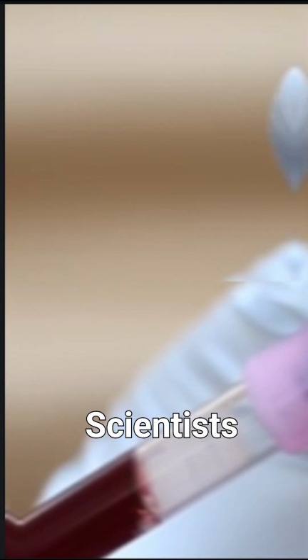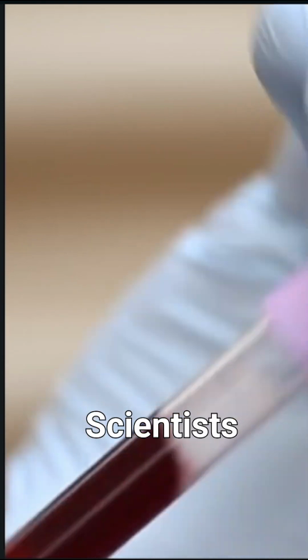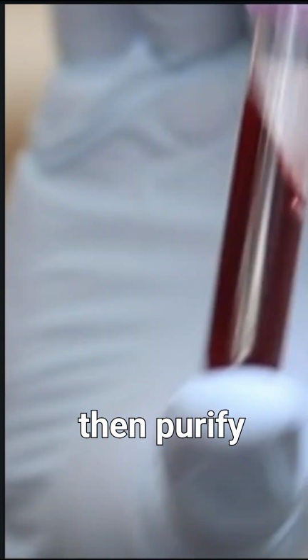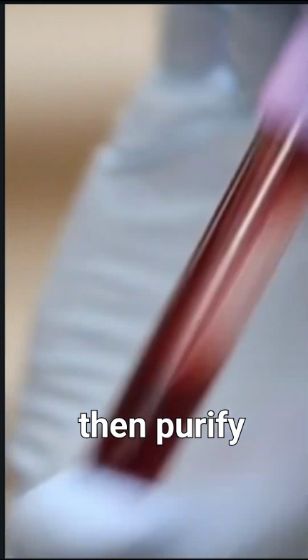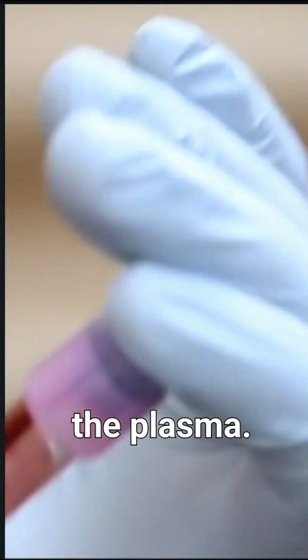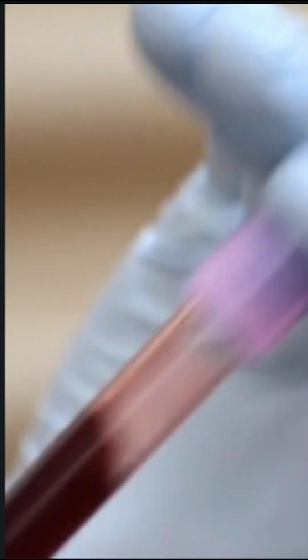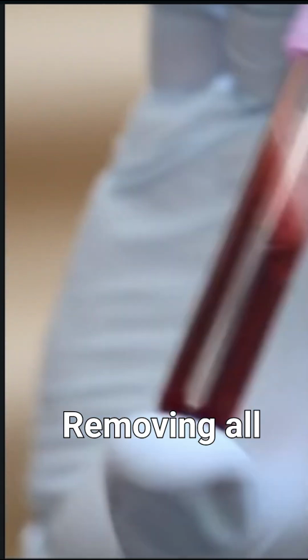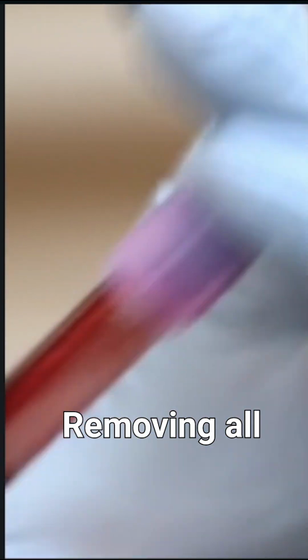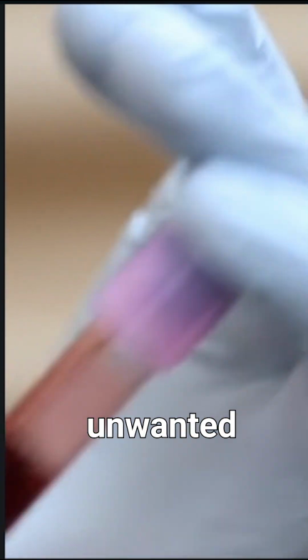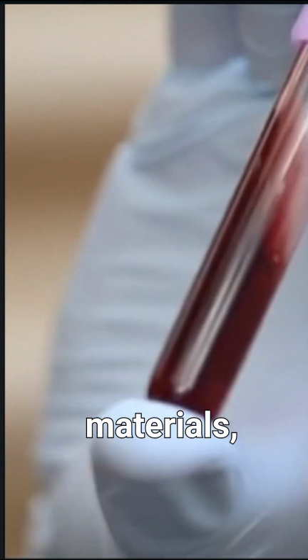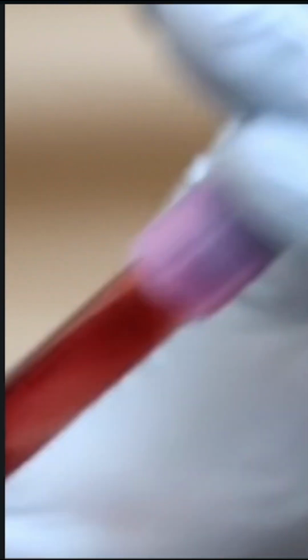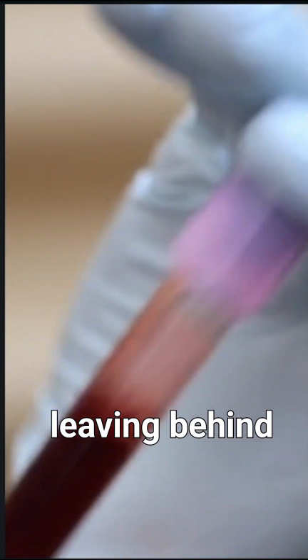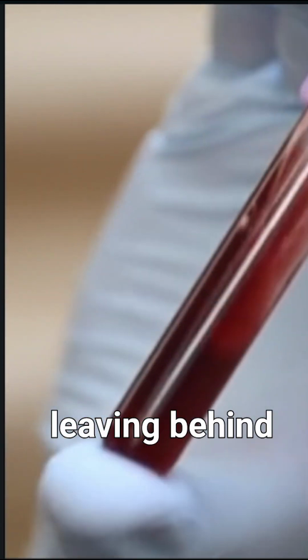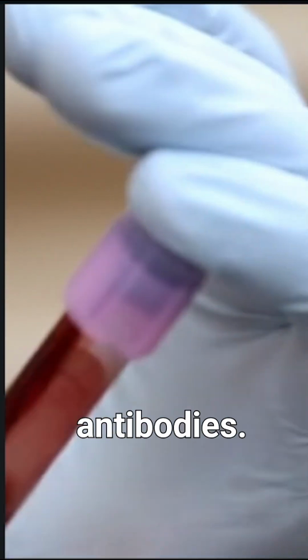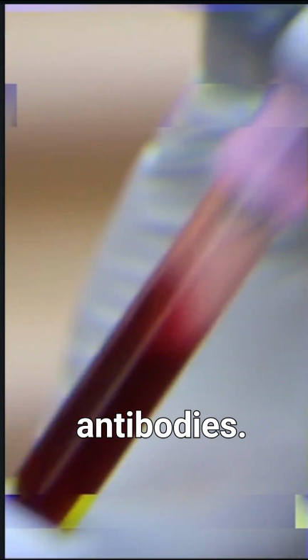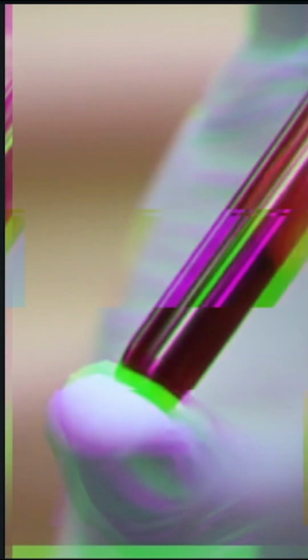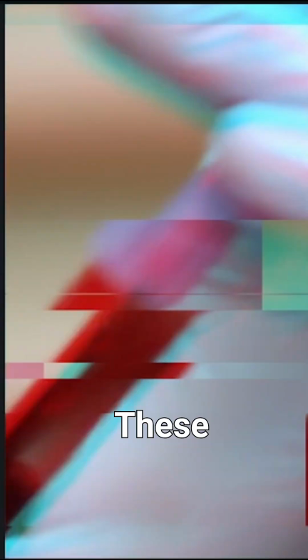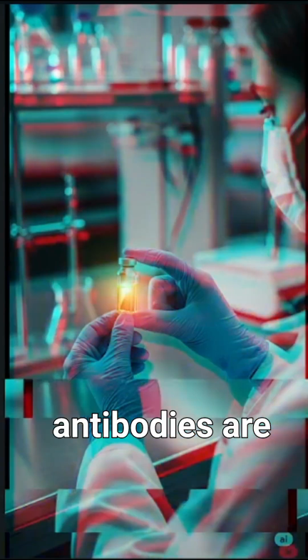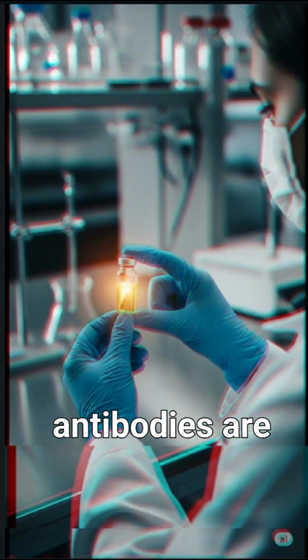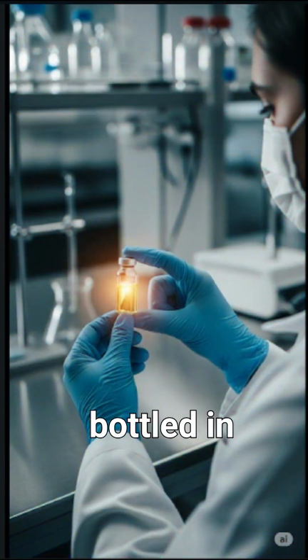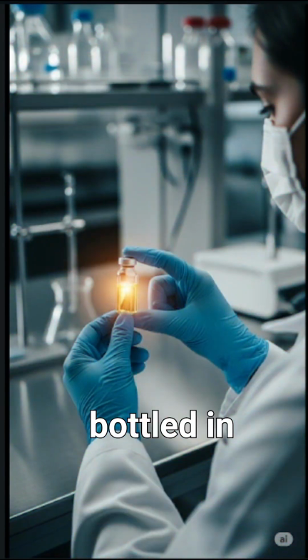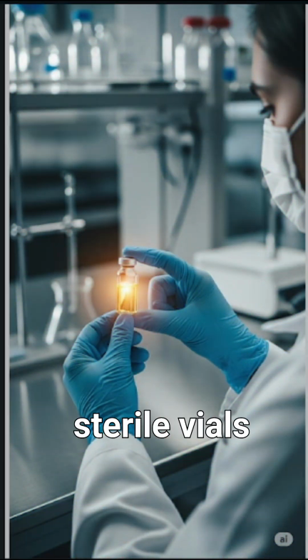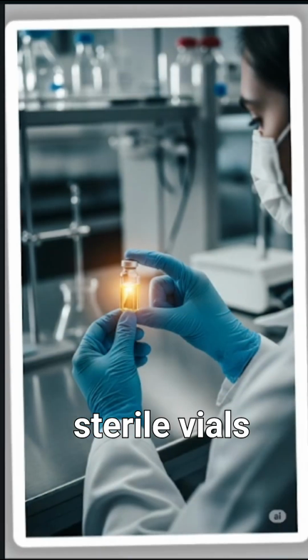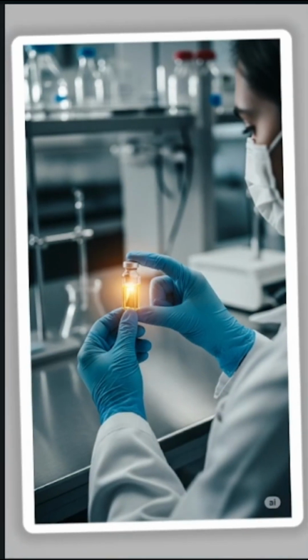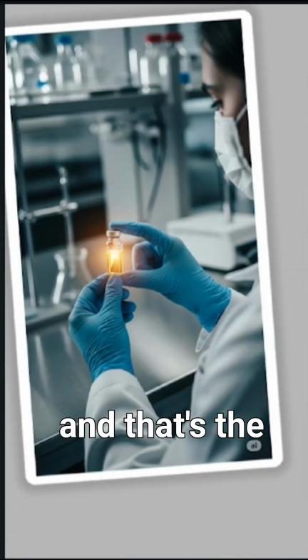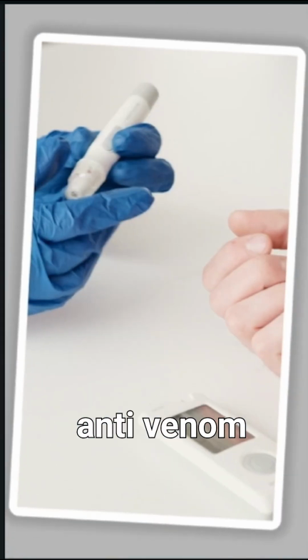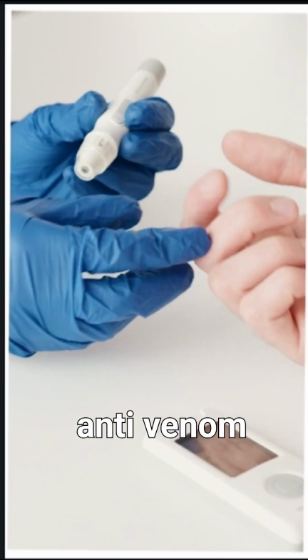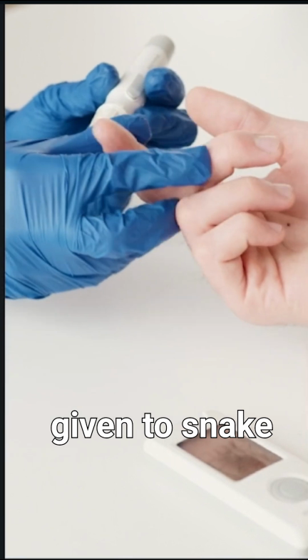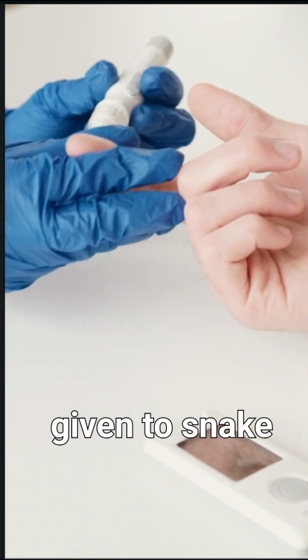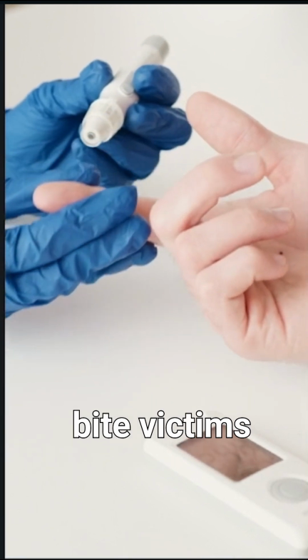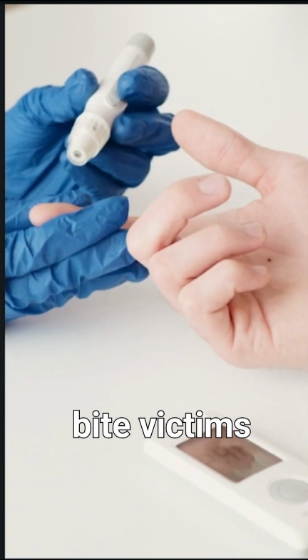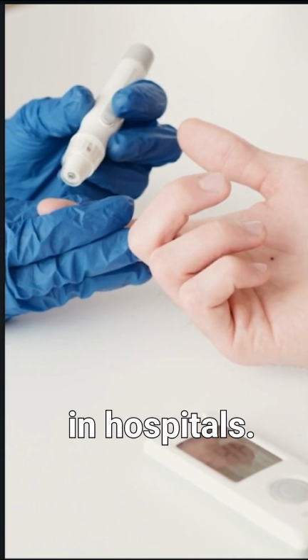Scientists then purify the plasma, removing all unwanted materials, leaving behind only the antibodies. These antibodies are bottled in sterile vials, and that's the antivenom given to snake bite victims in hospitals.